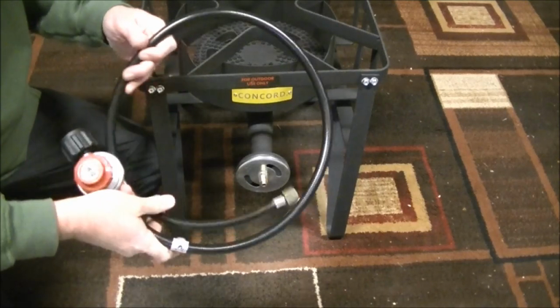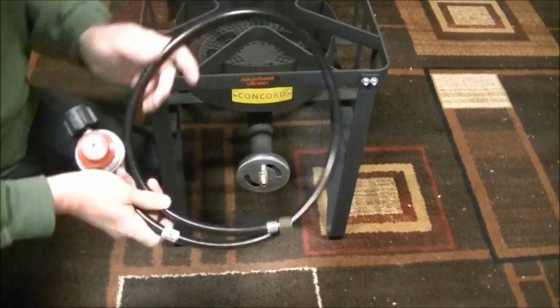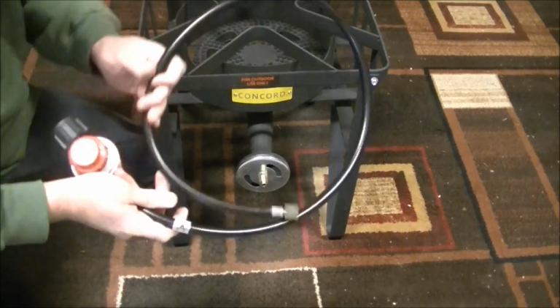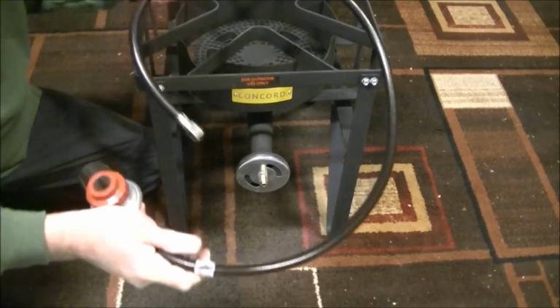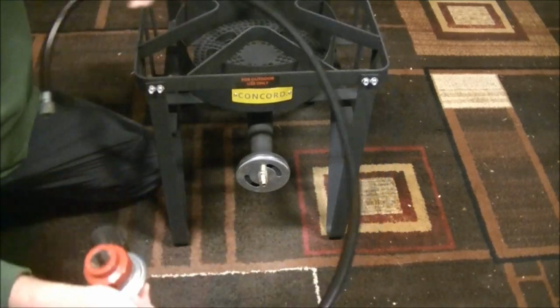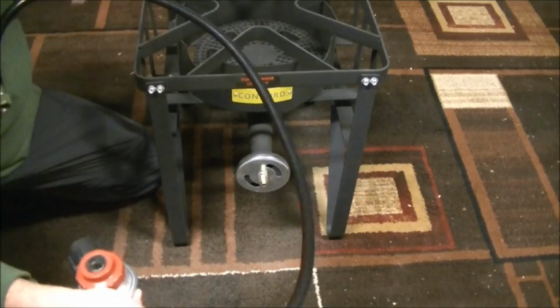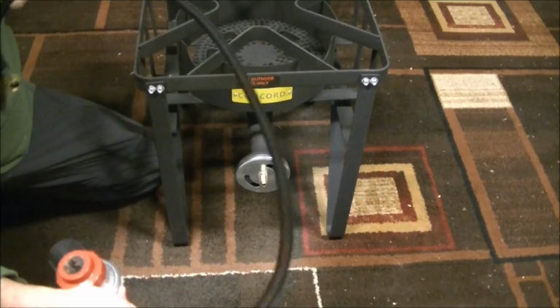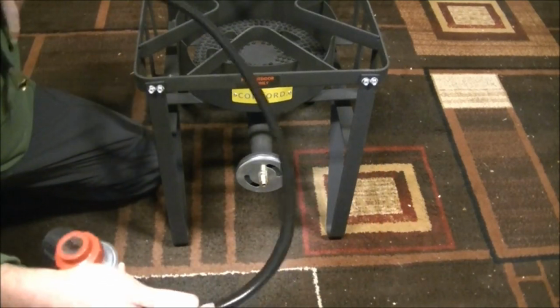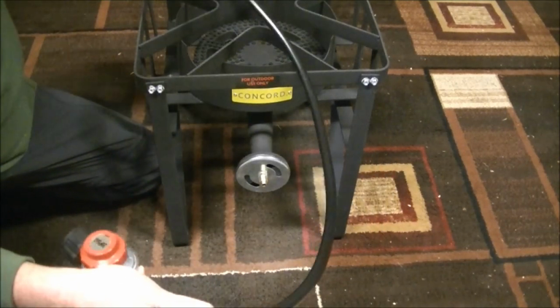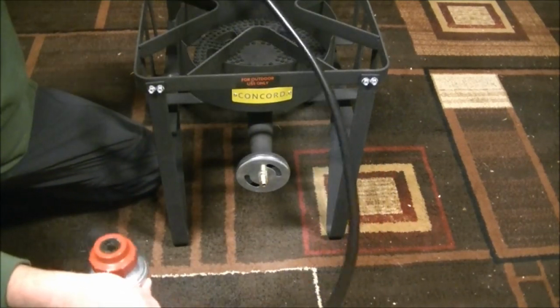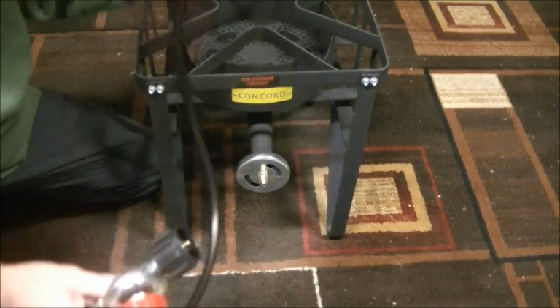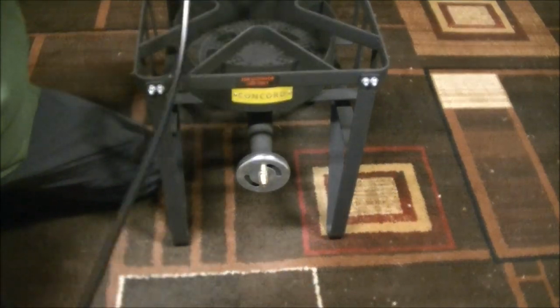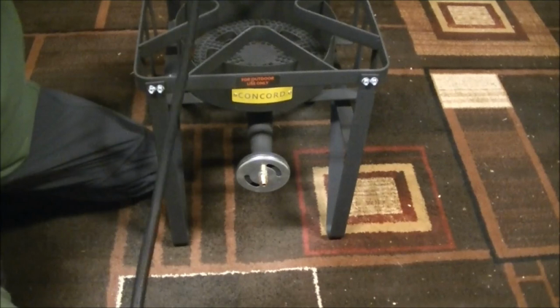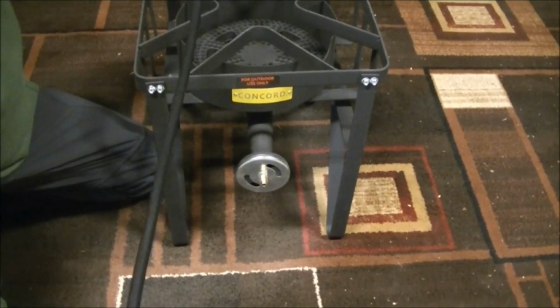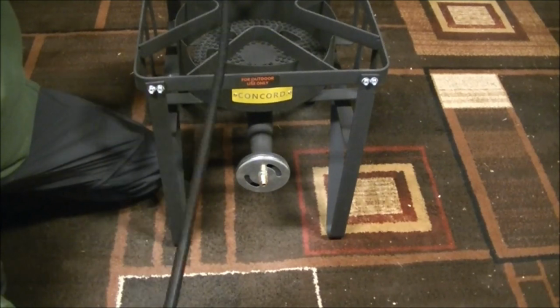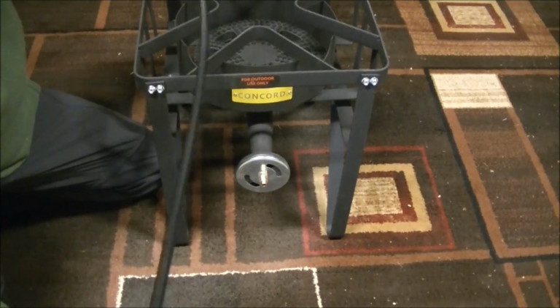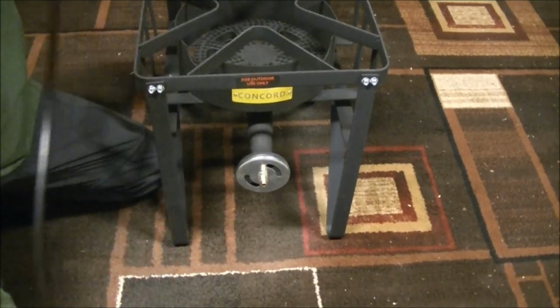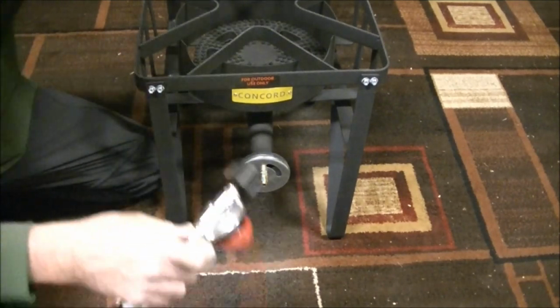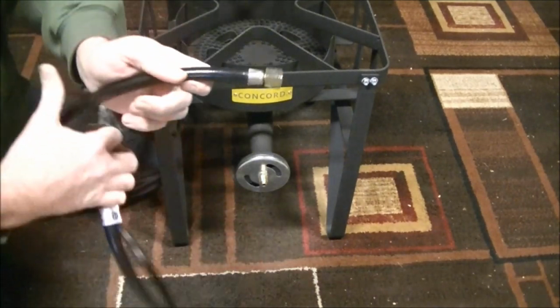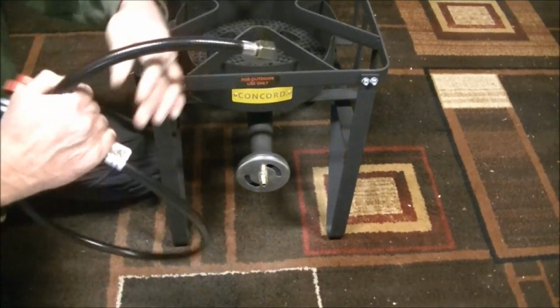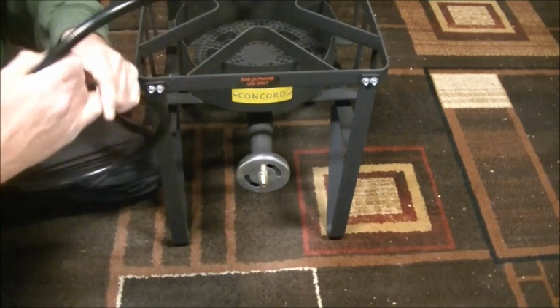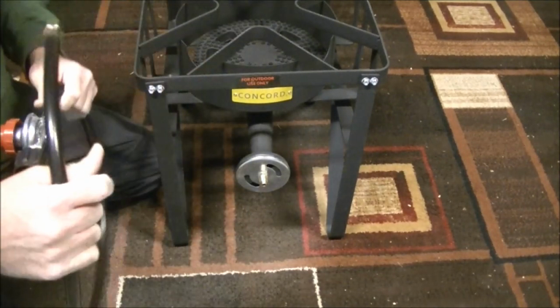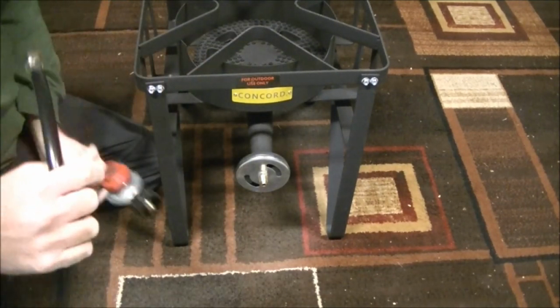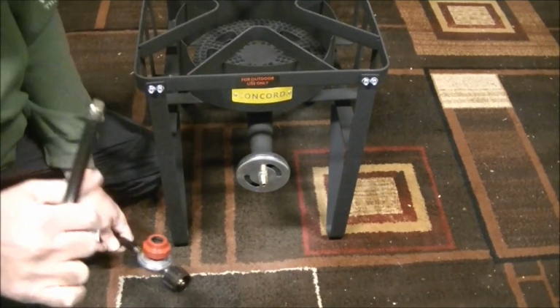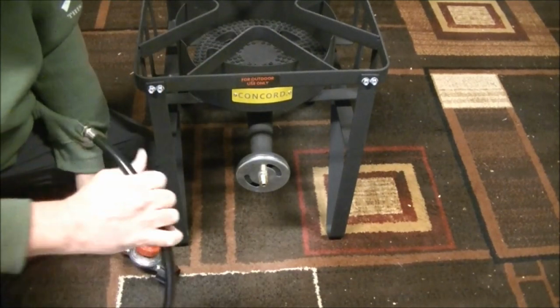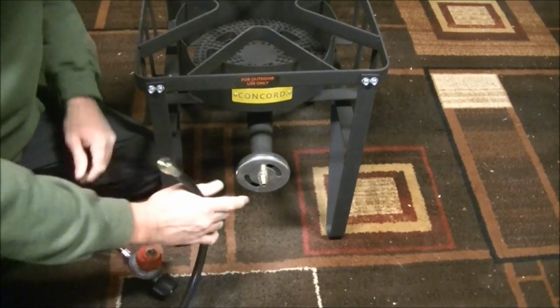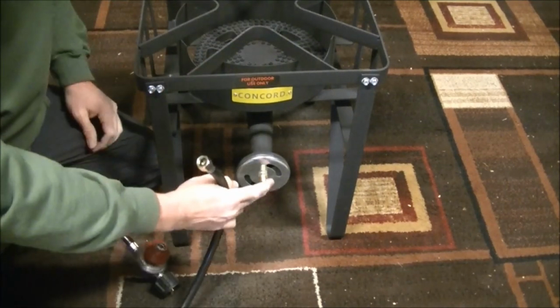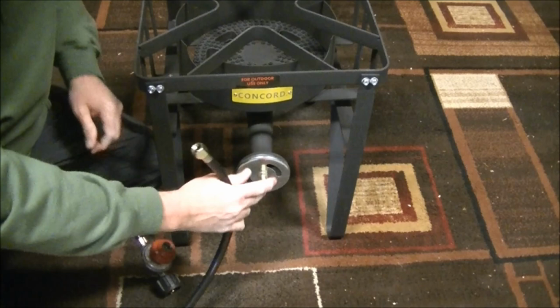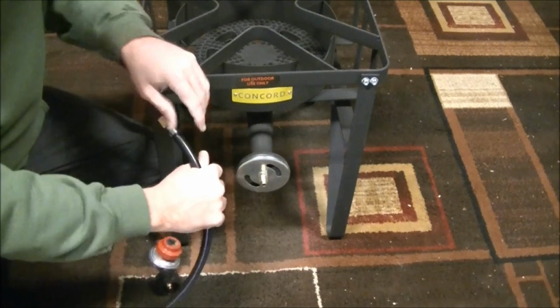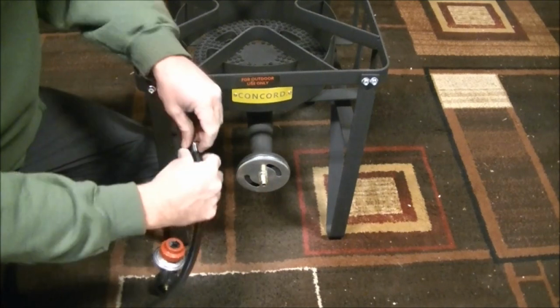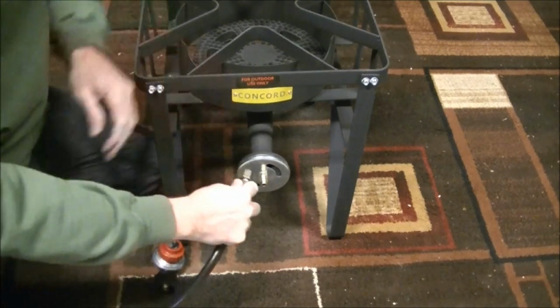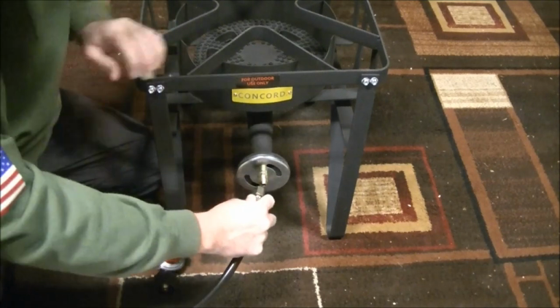Concord provides this heavy duty hose and regulator. The hose is 48 inches long. The only thing left to do is remove that little plastic cap.